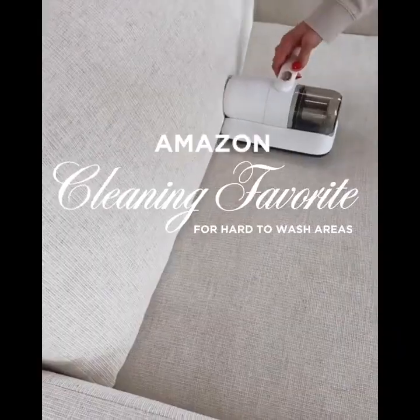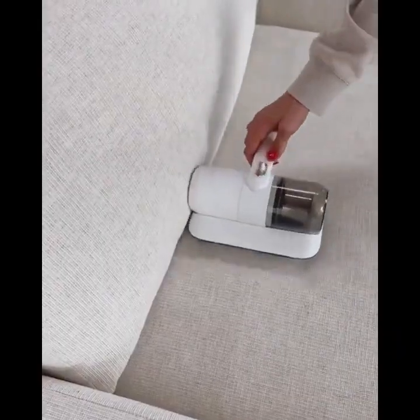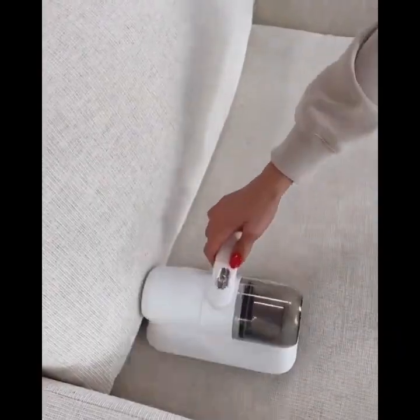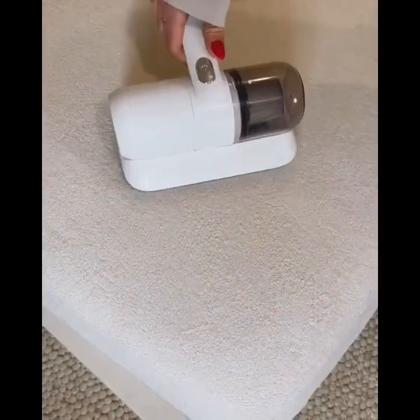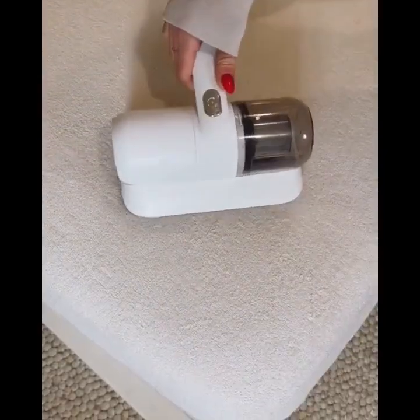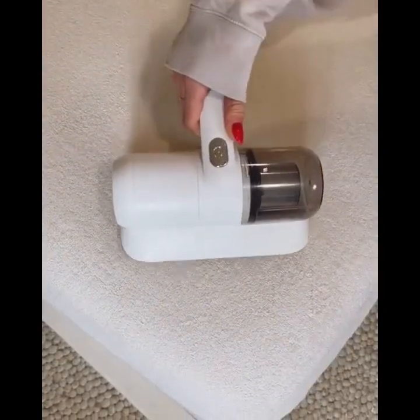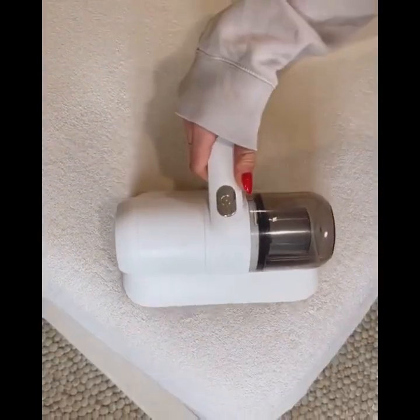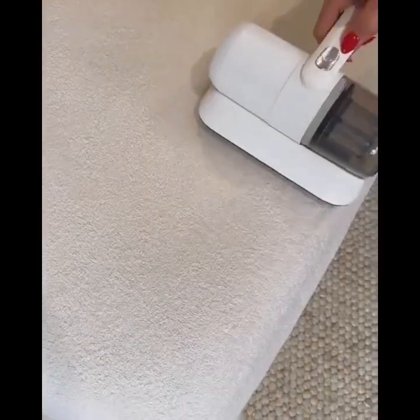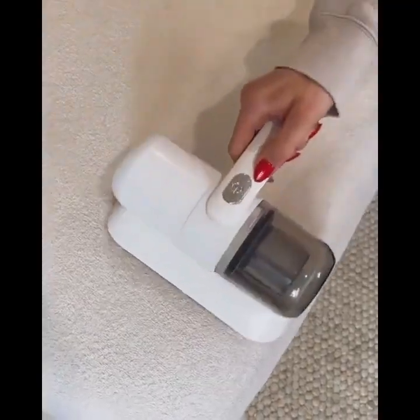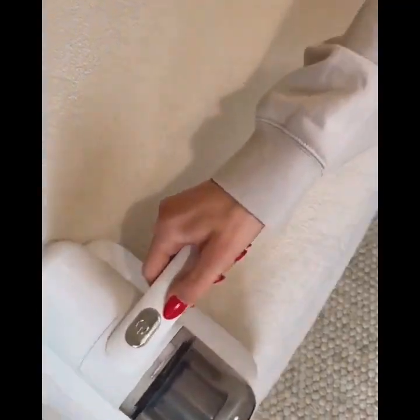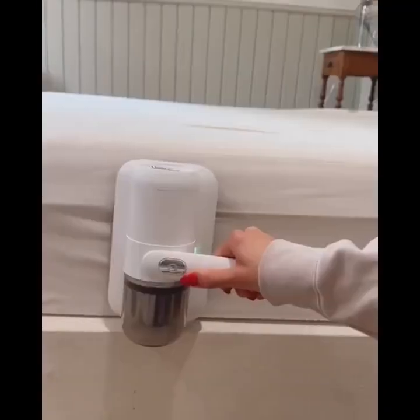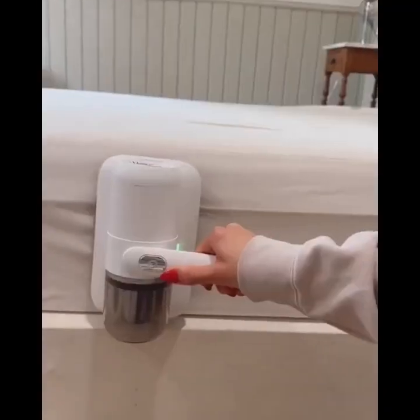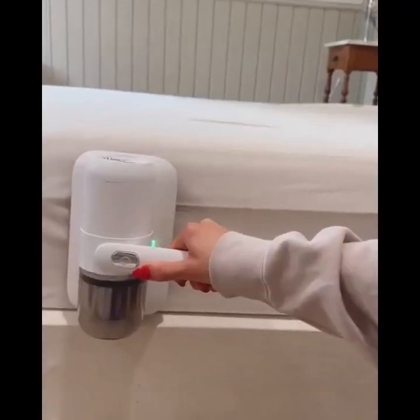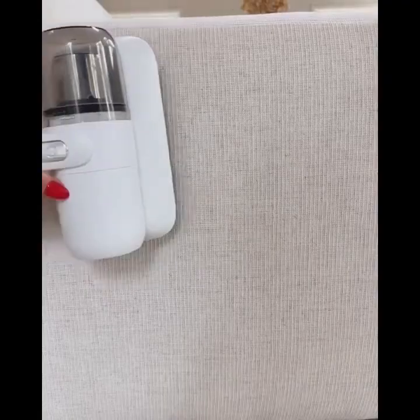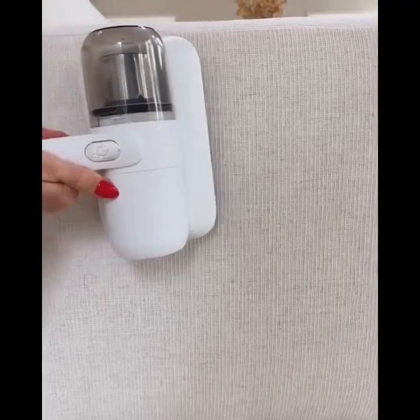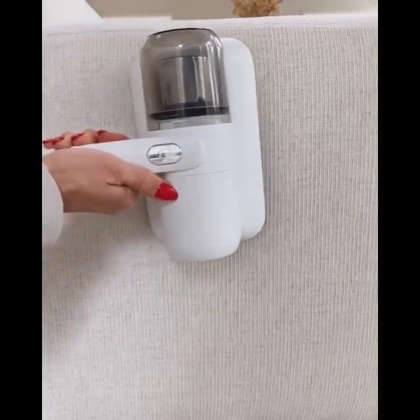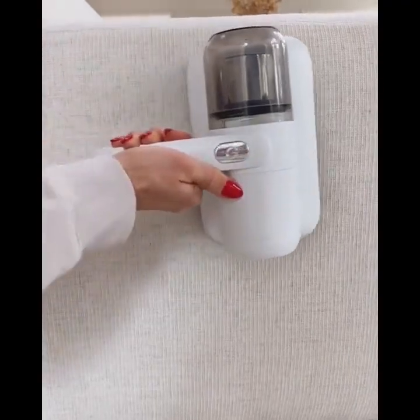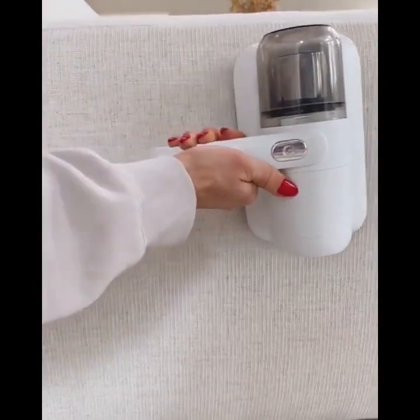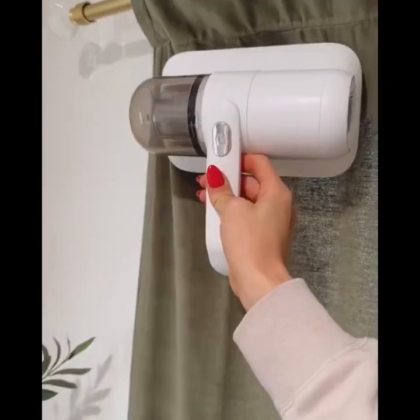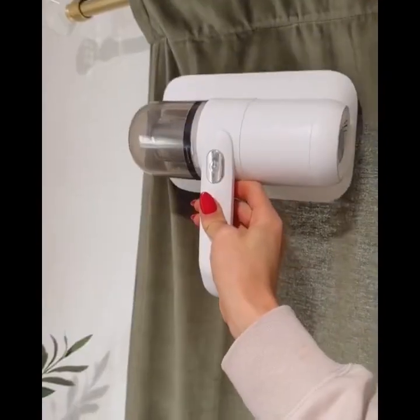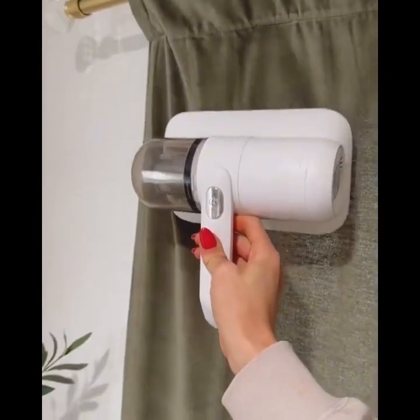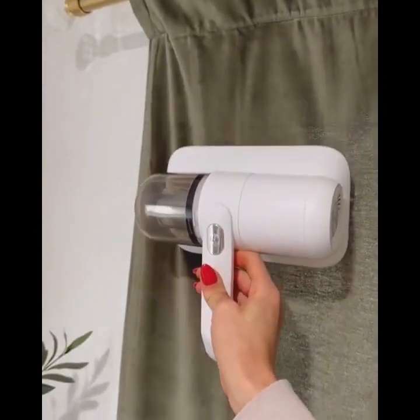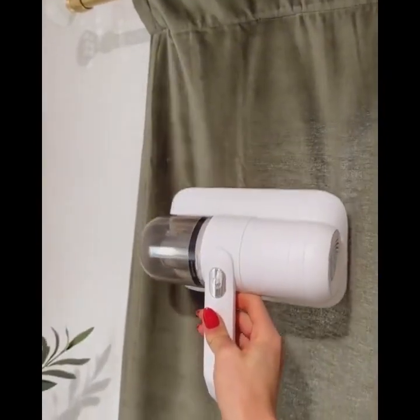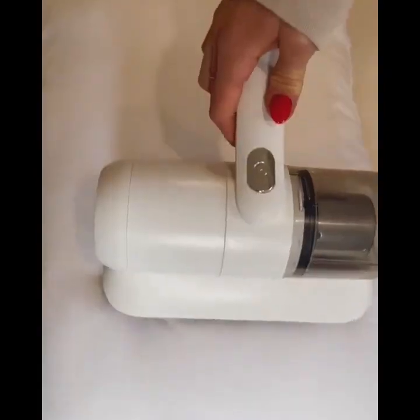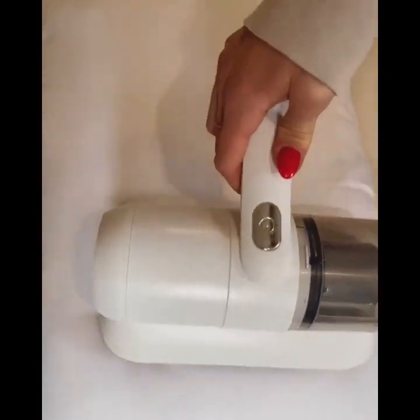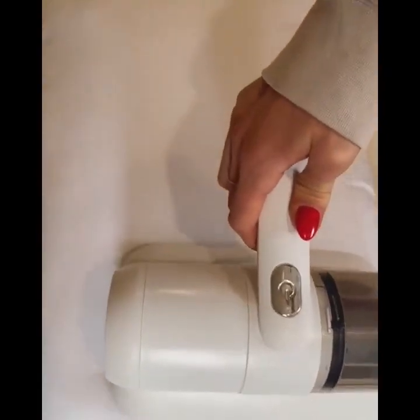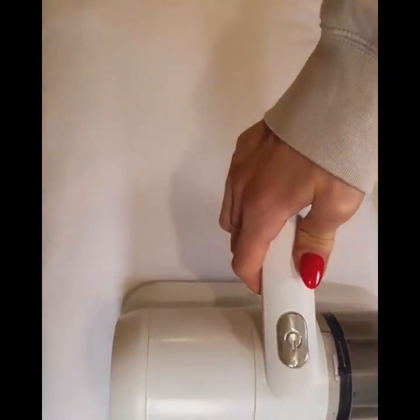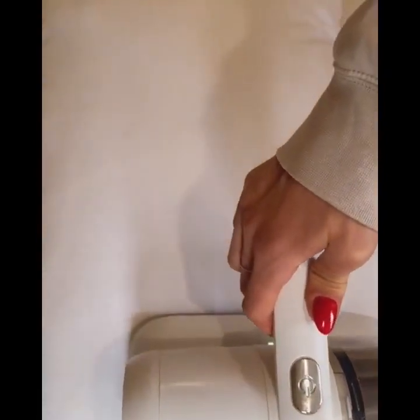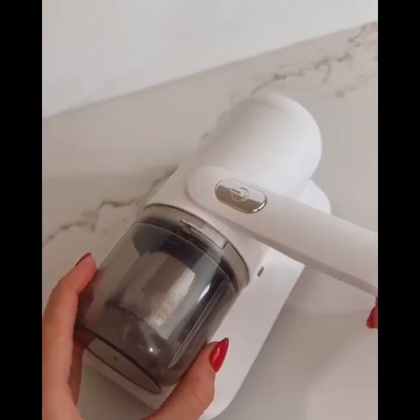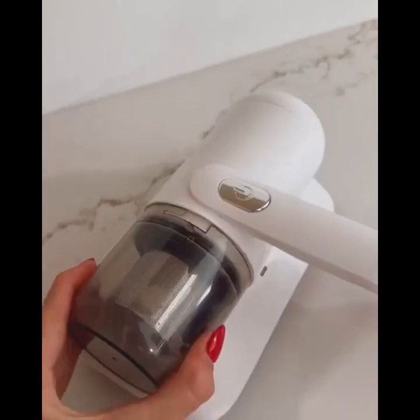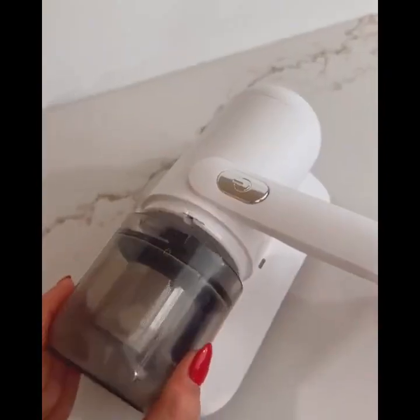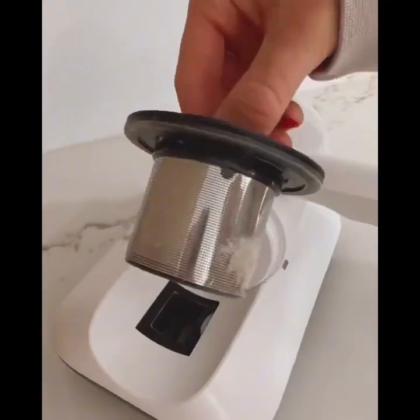This cordless handheld vacuum cleaner uses UV light to kill bacteria and remove dust mites, allowing you to deep clean your bed and couch with ease. It has powerful suction and you can use it to sterilize curtains, throw pillows, and more around your home.